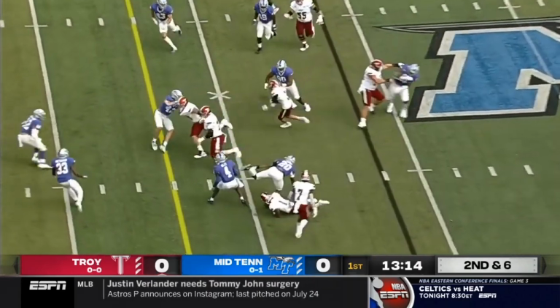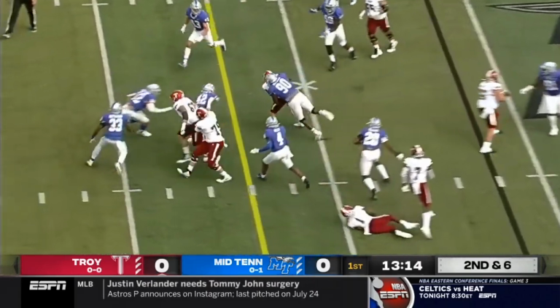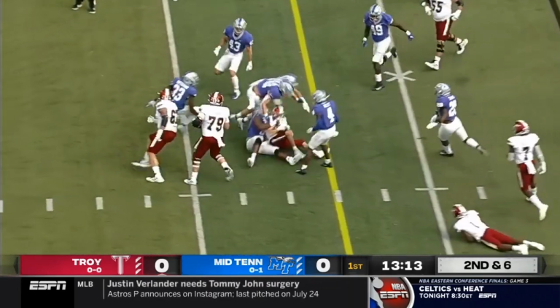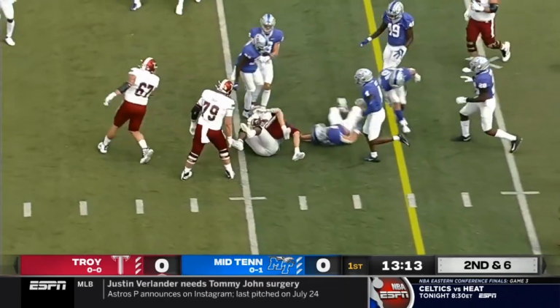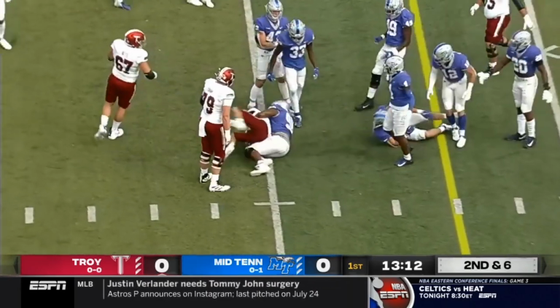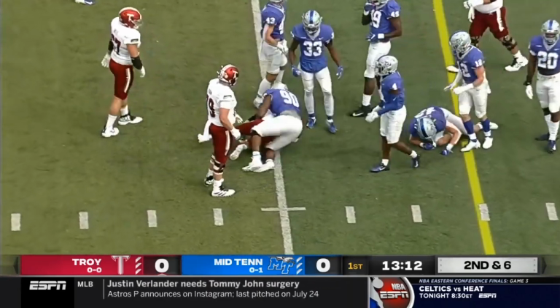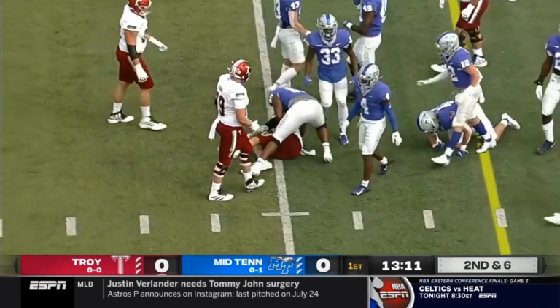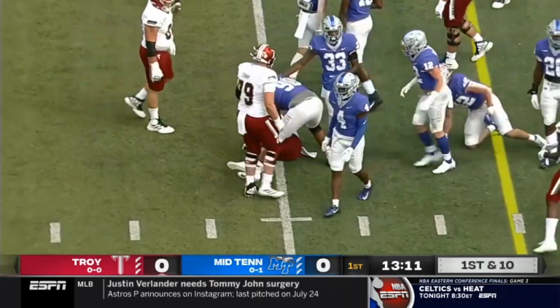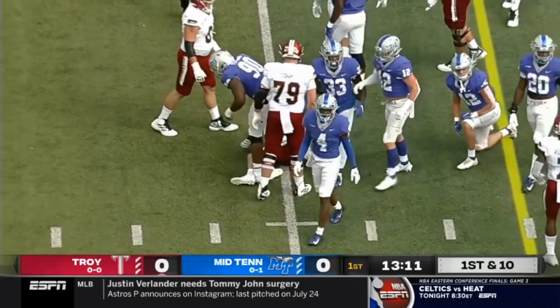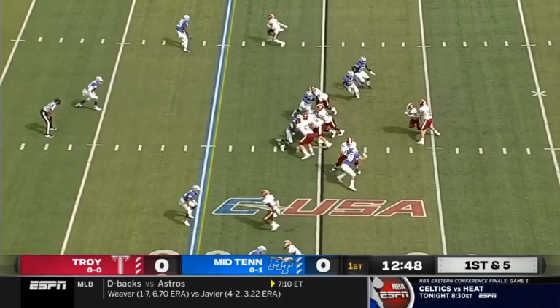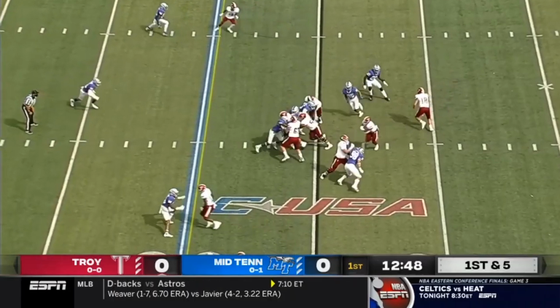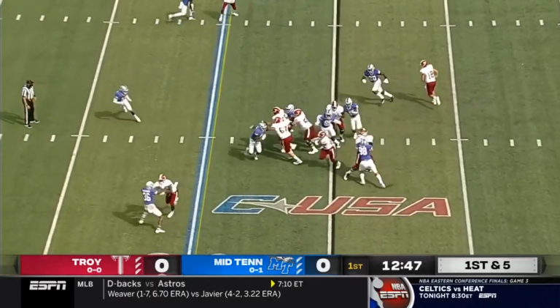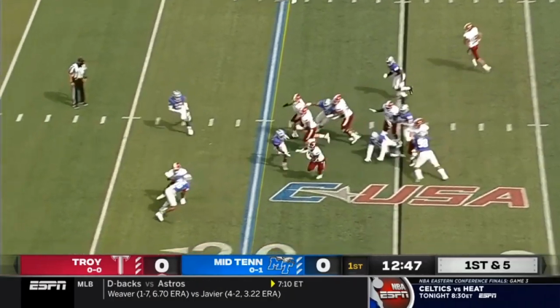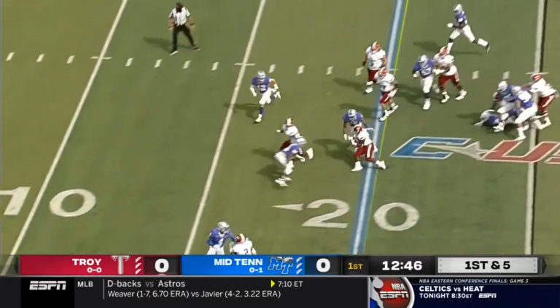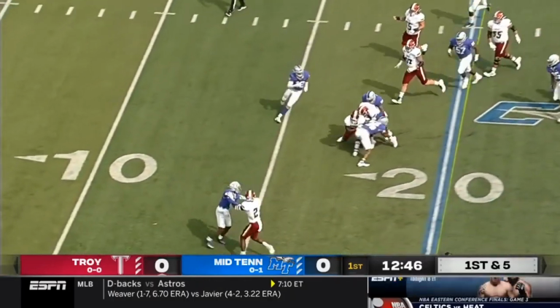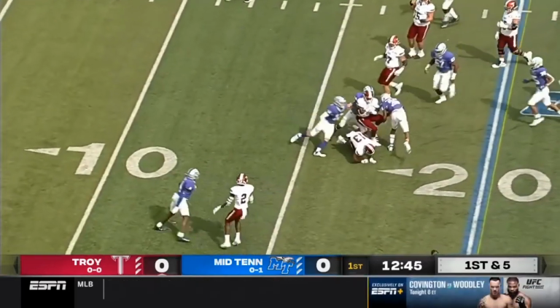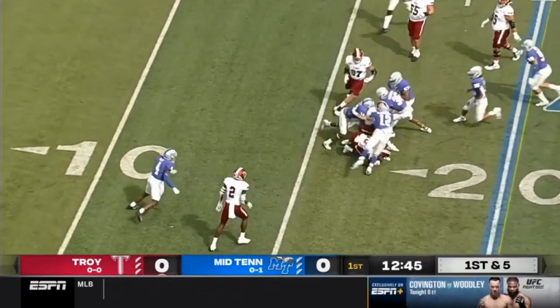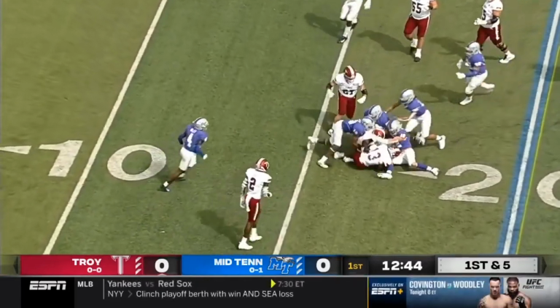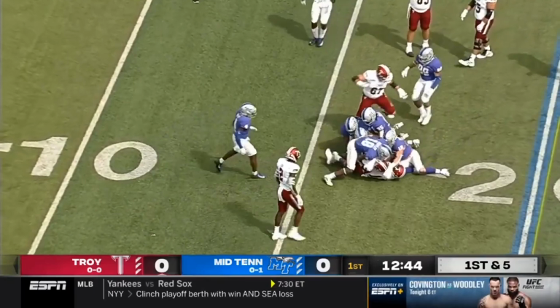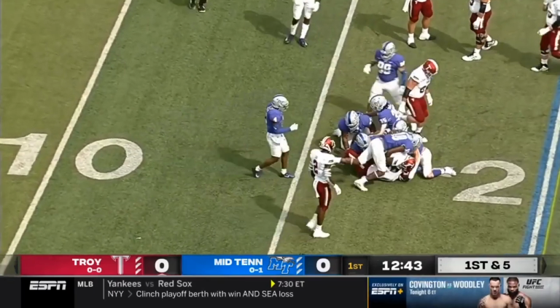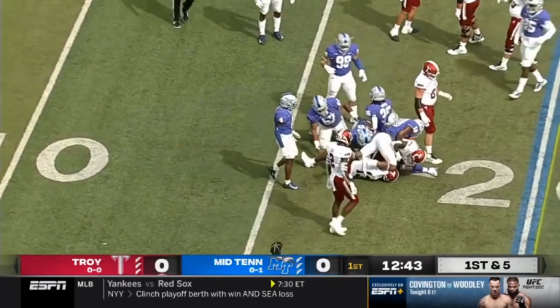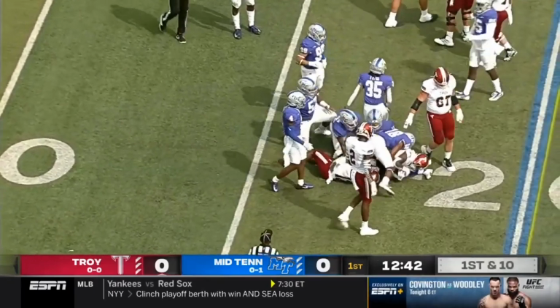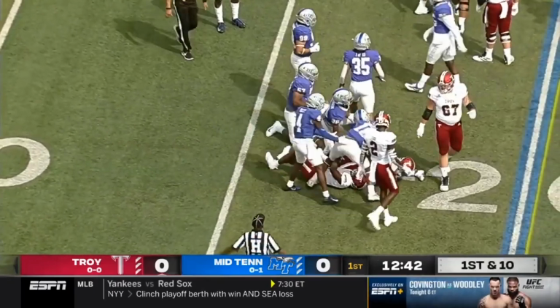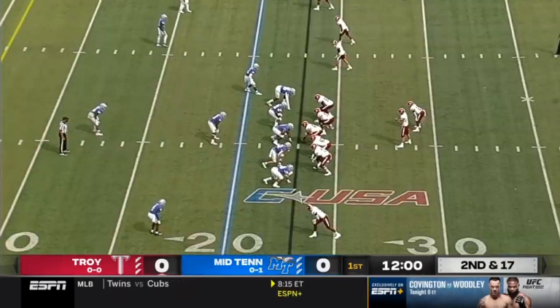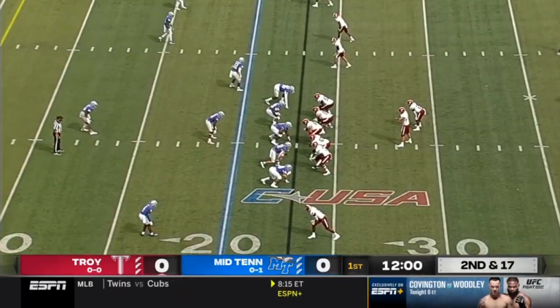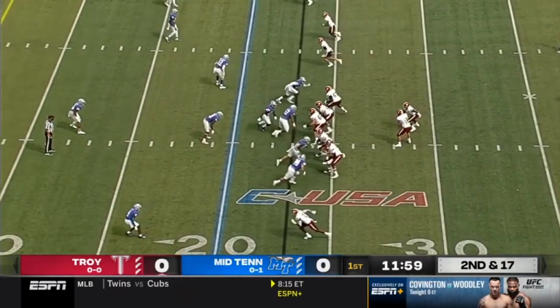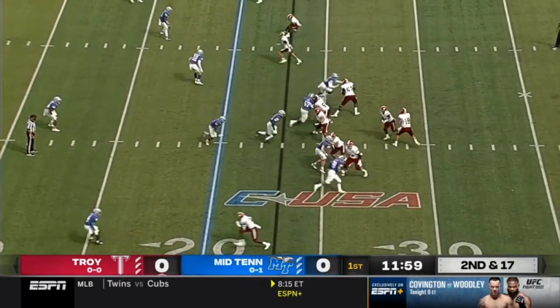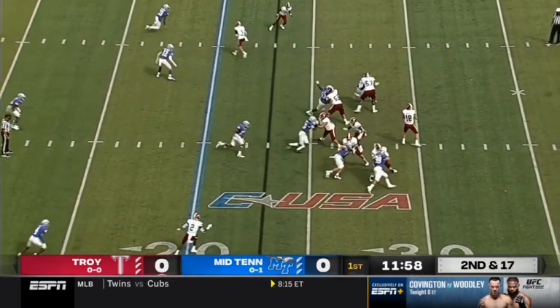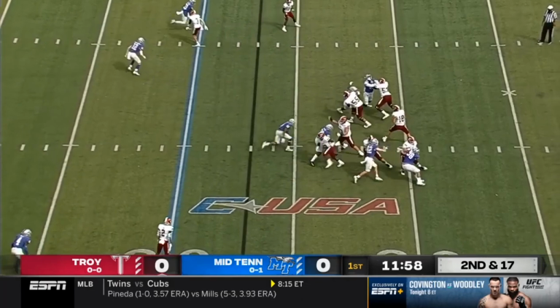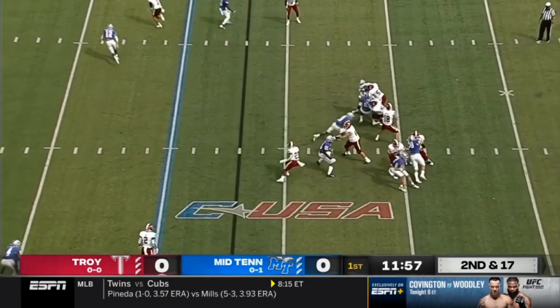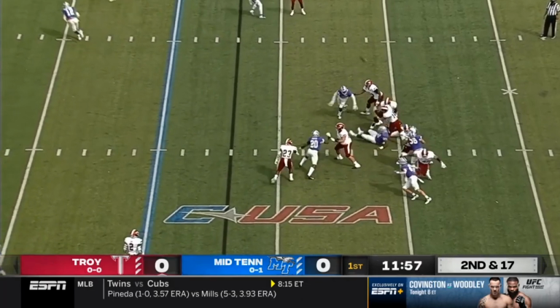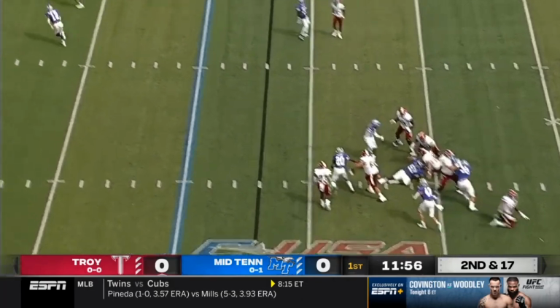Kamani Vidal, the true freshman running back, is in the game now — his first career start. They'll hand it off left side. Vidal got shape, and the defensive coordinator for Middle Tennessee dials up another blitz.